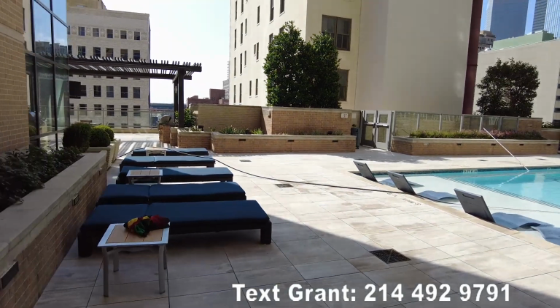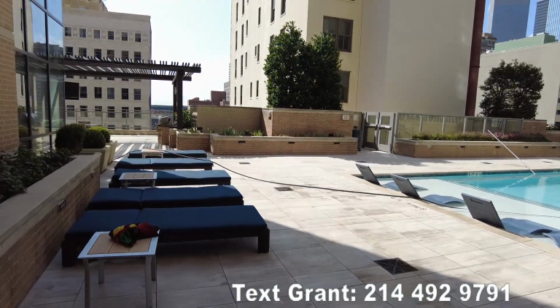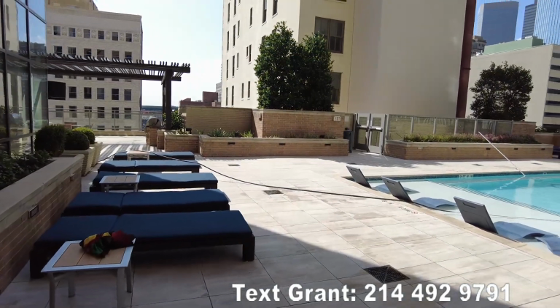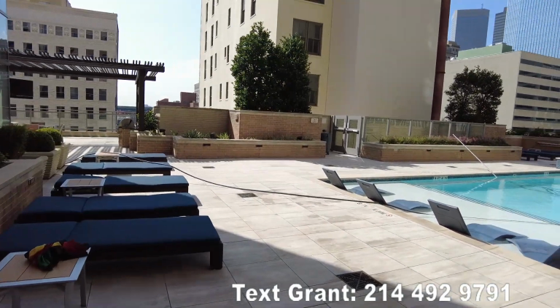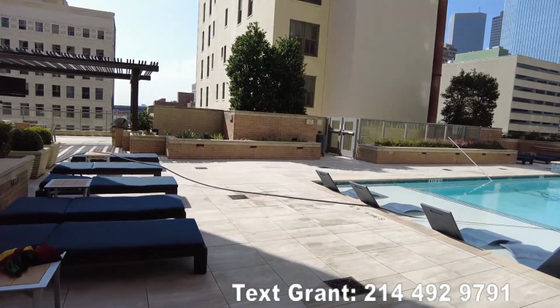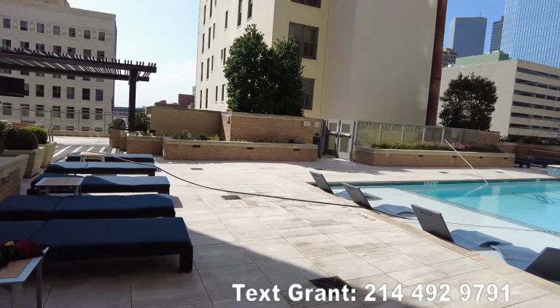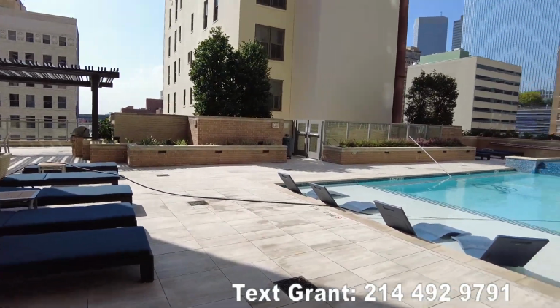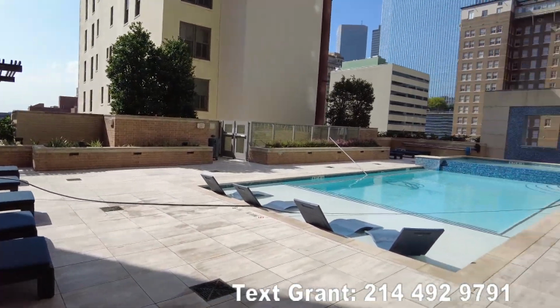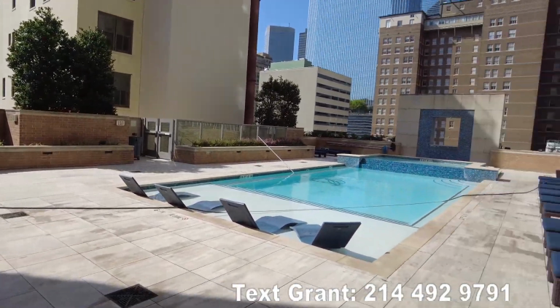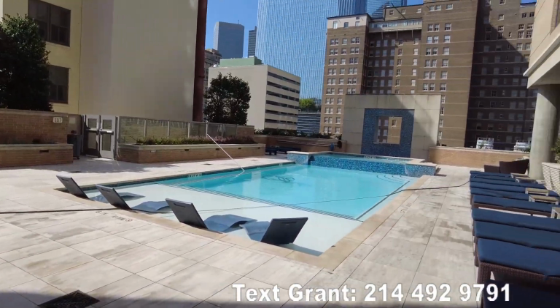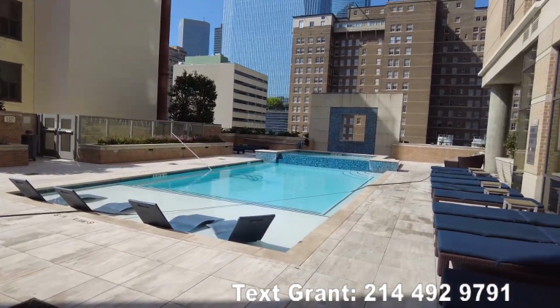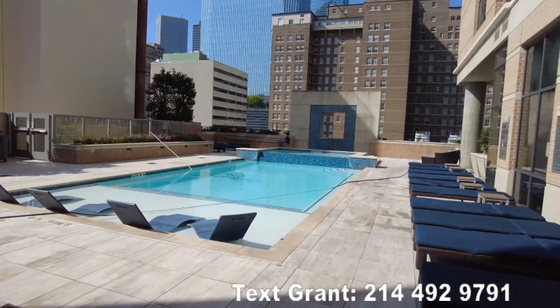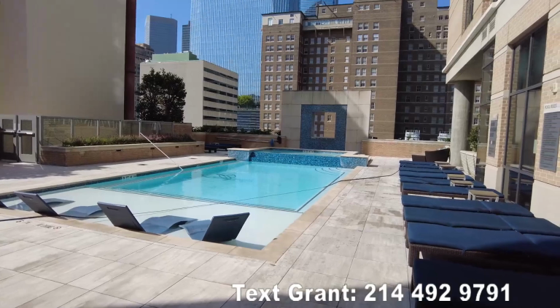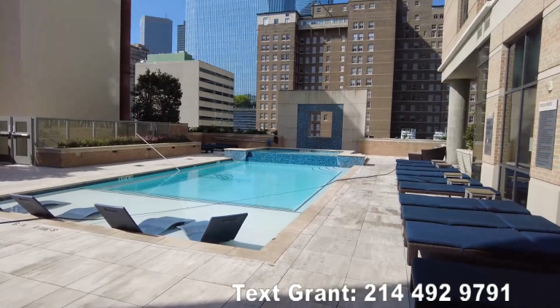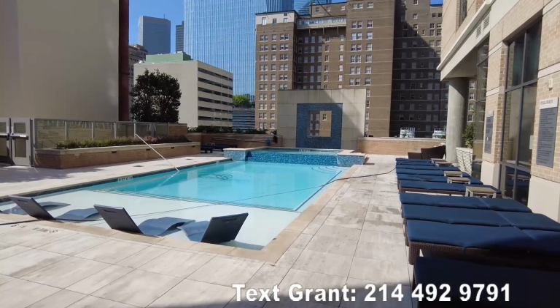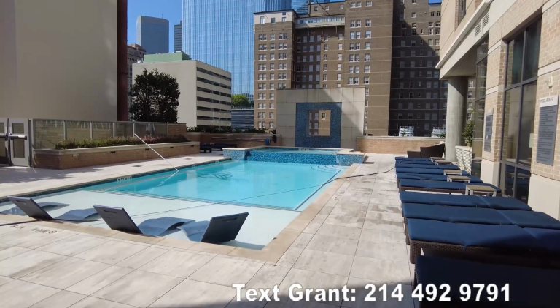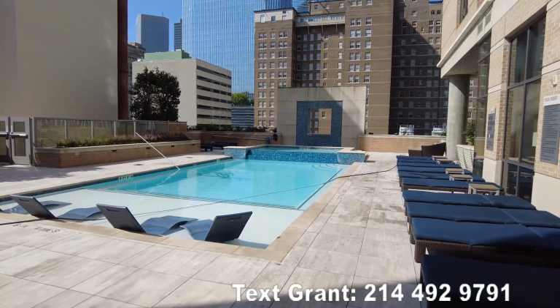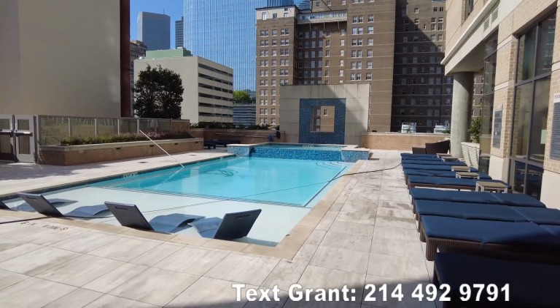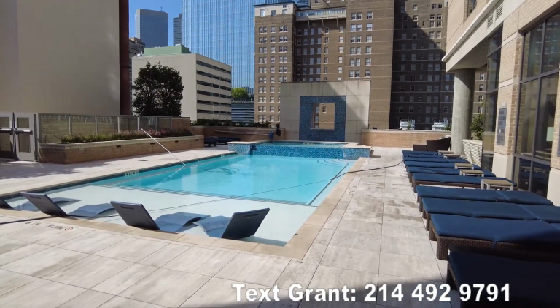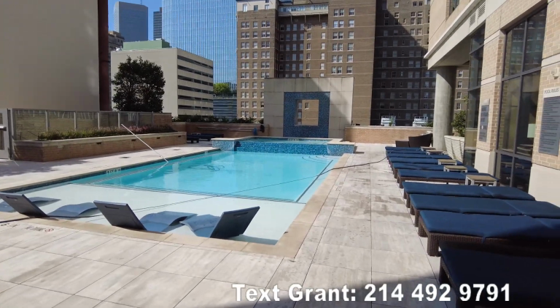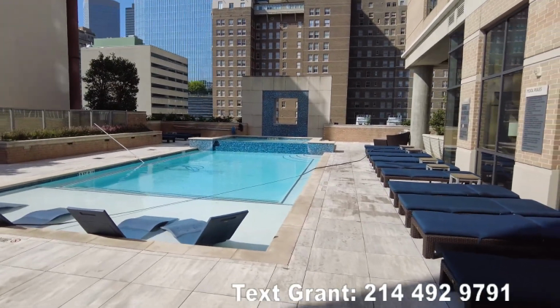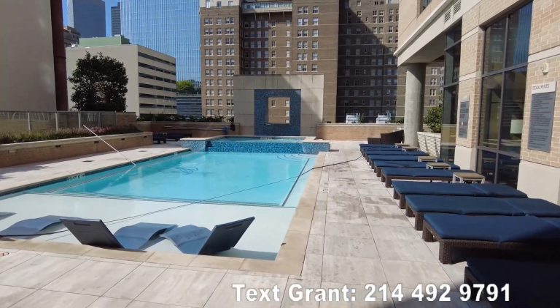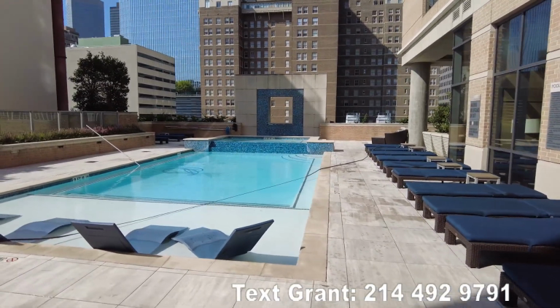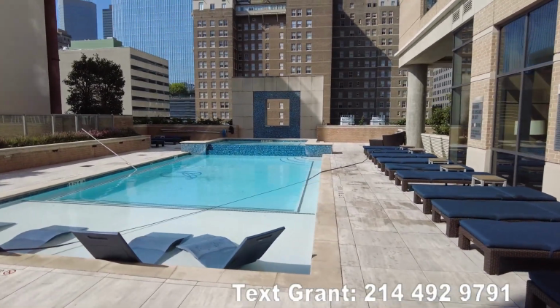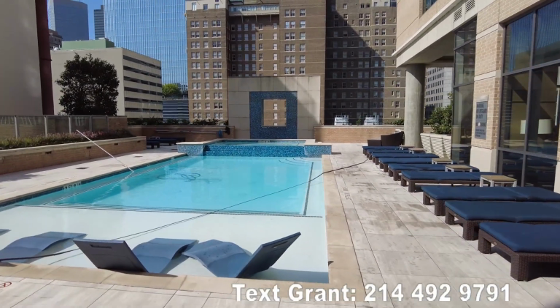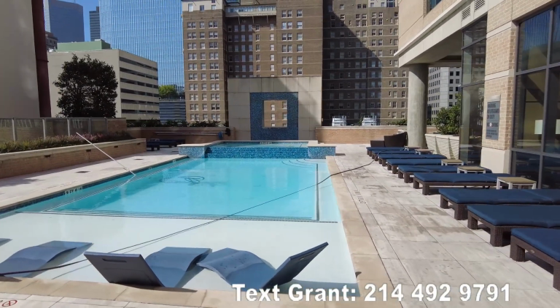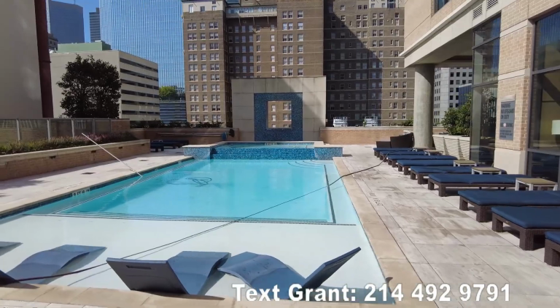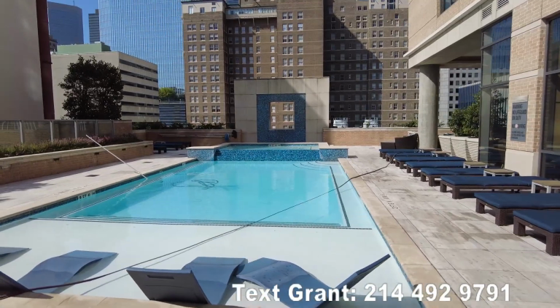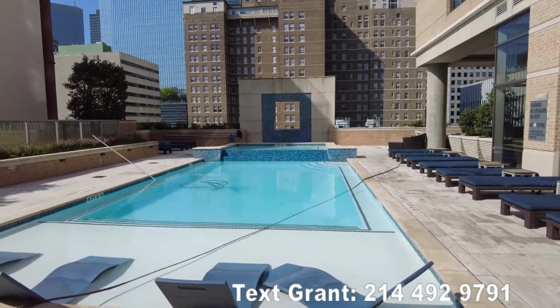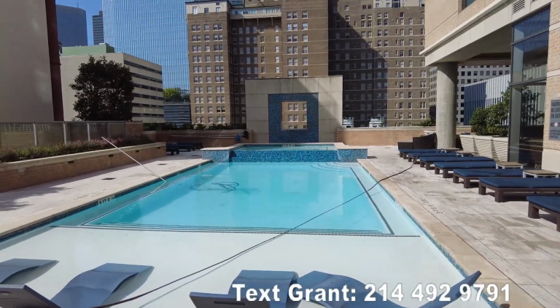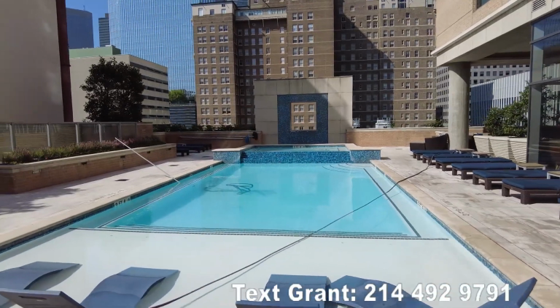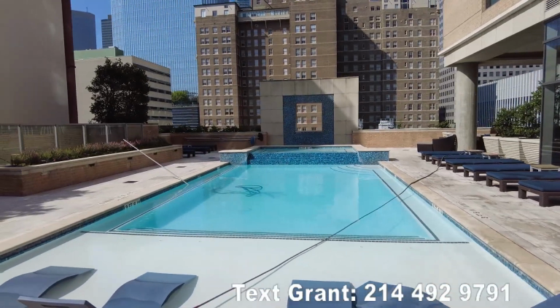We are now going to explore the pool. This is still on the same 9th floor. Let's take a look at it. This is a Monday and it's about 10:30 or so.